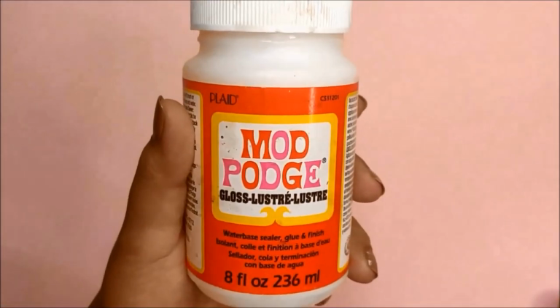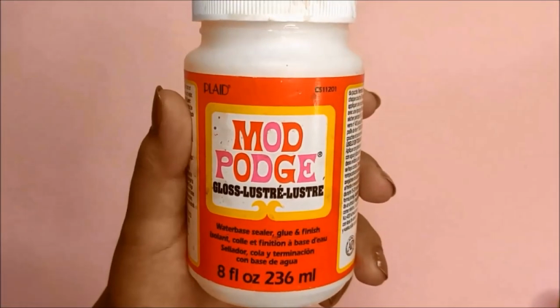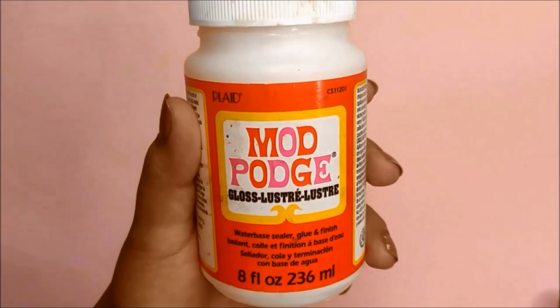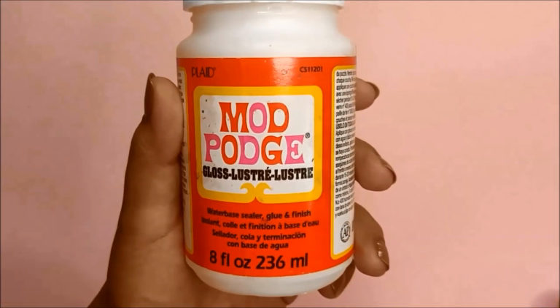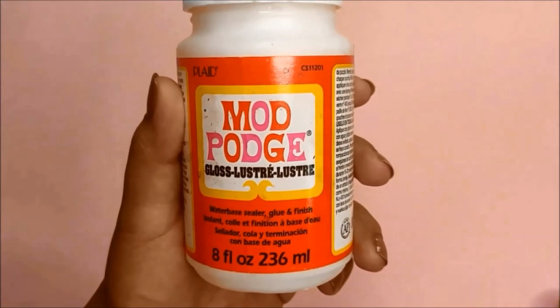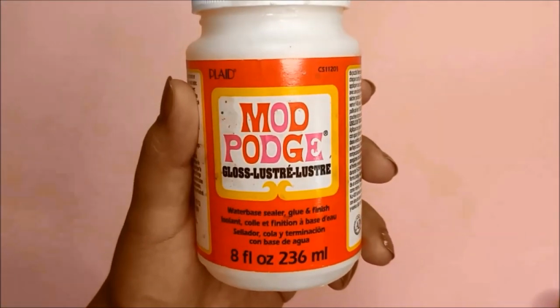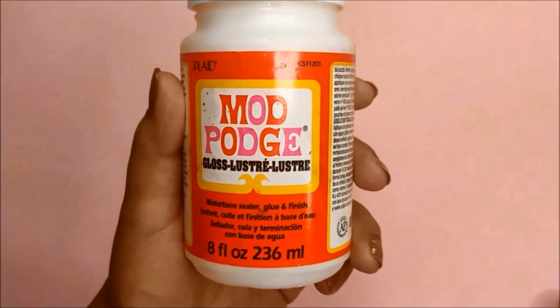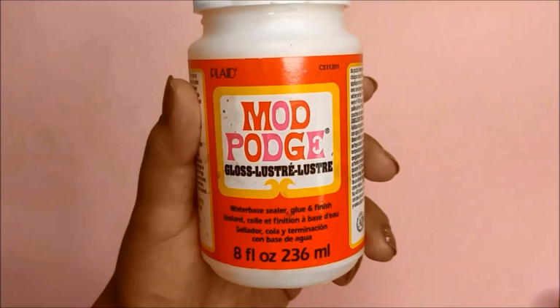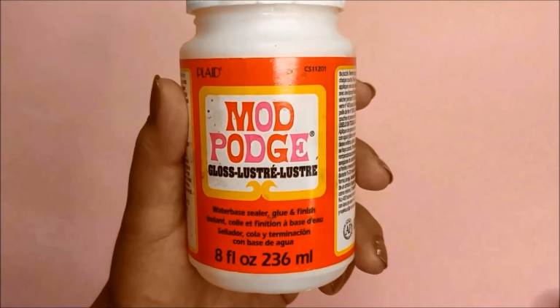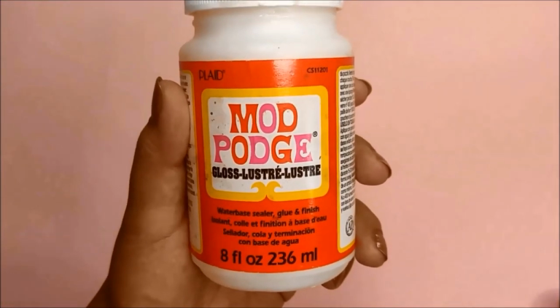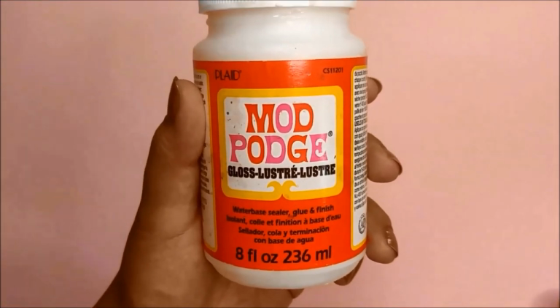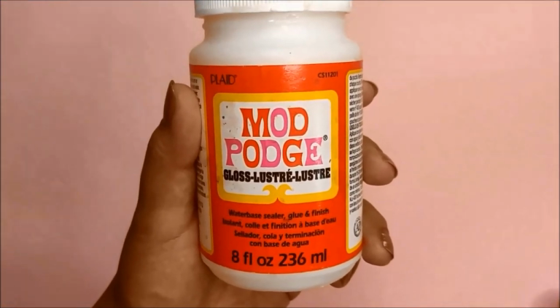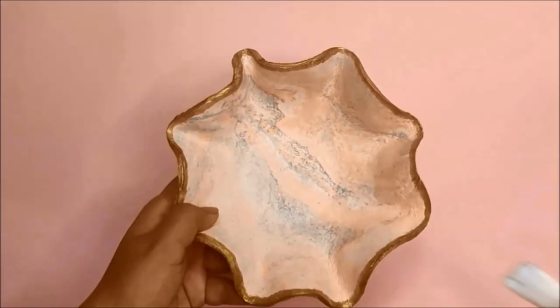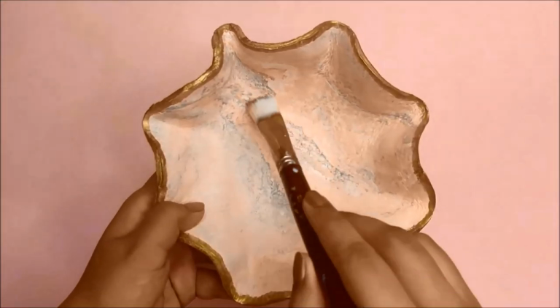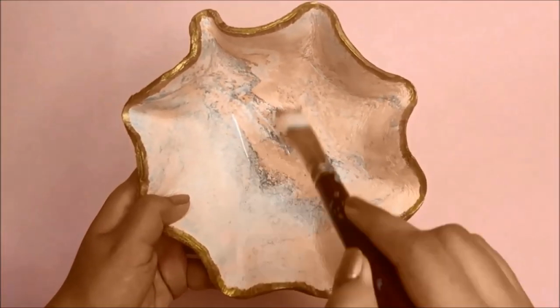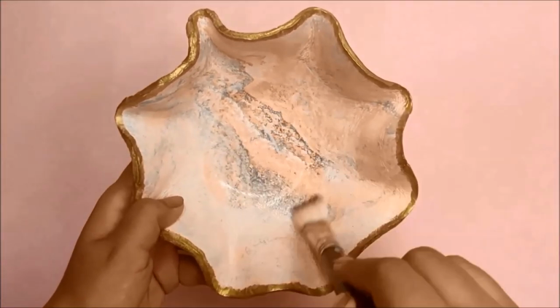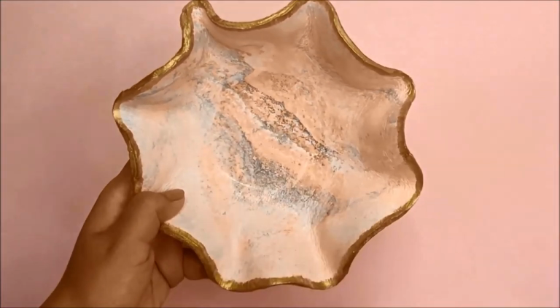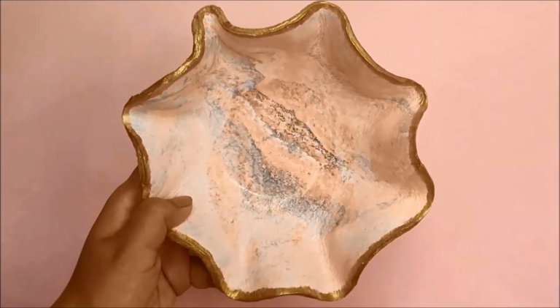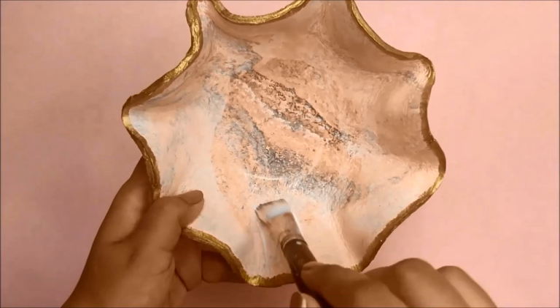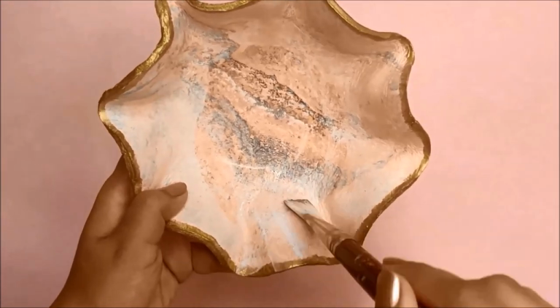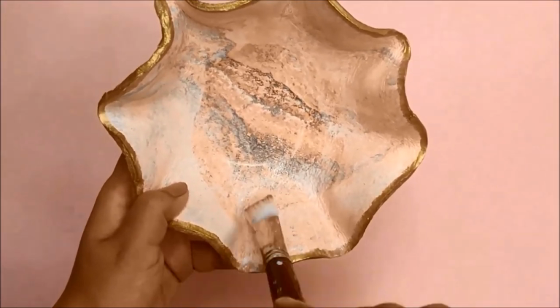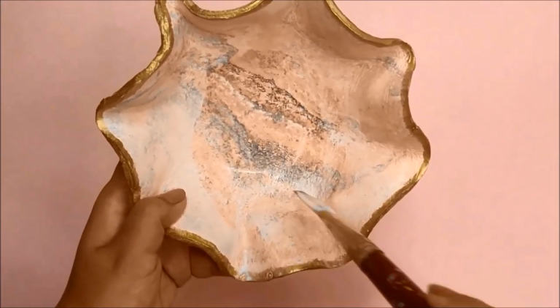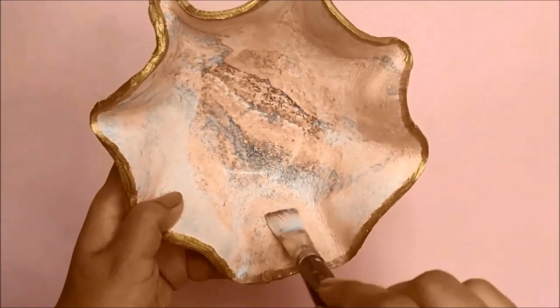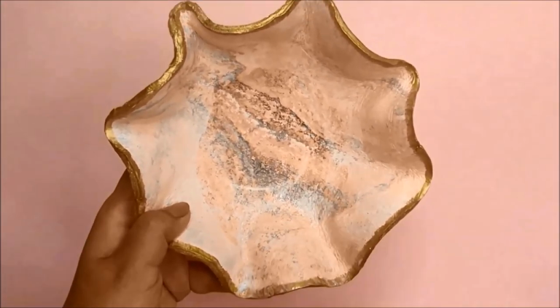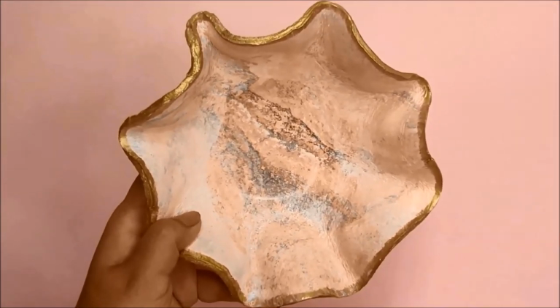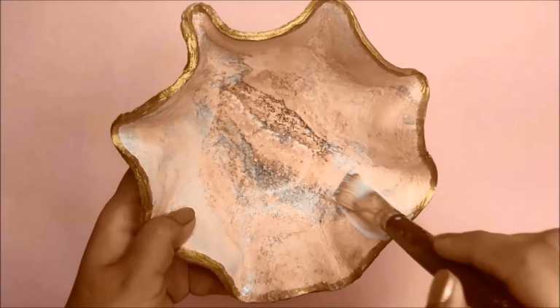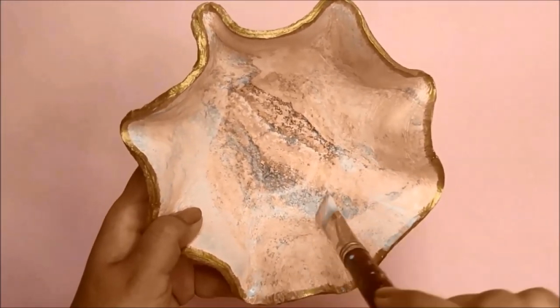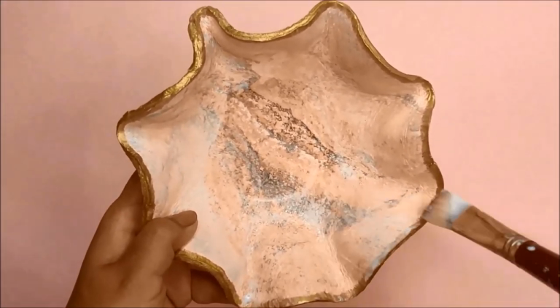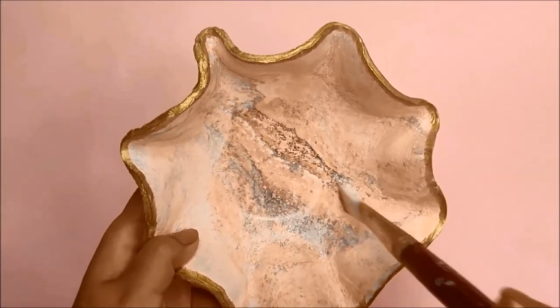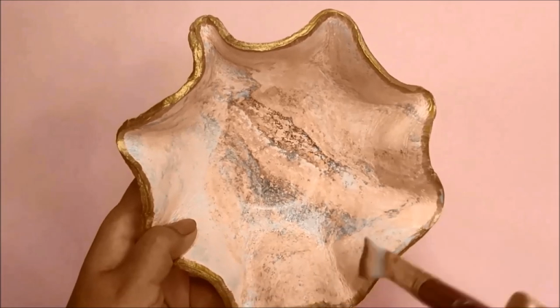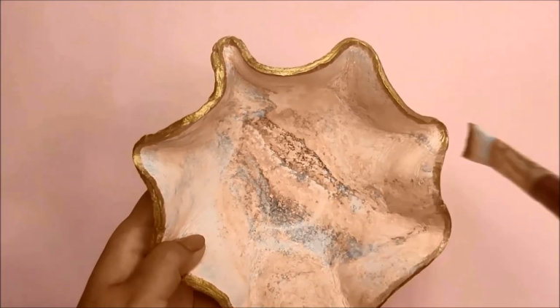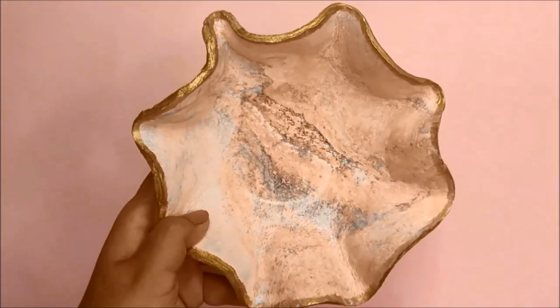Now seal everything with Mod Podge glue or any other sealer you have at home. The colours pop even more when you apply a layer of Mod Podge and you can totally see the difference here.